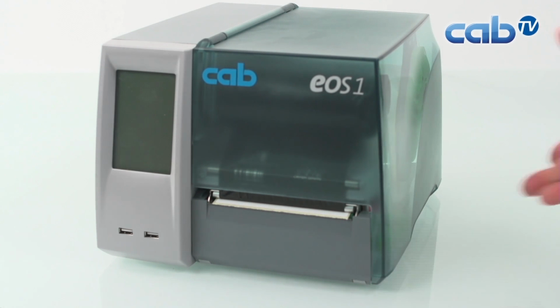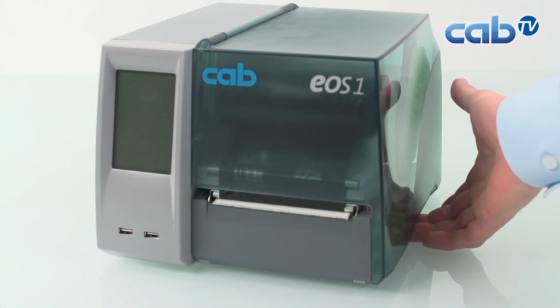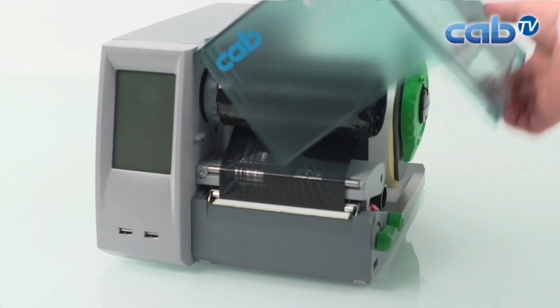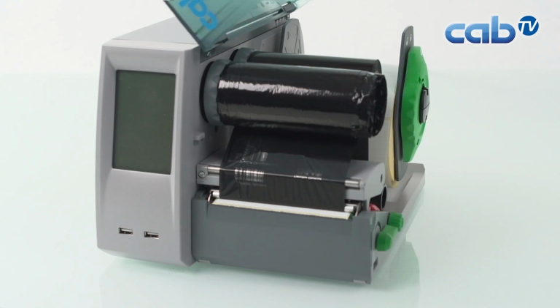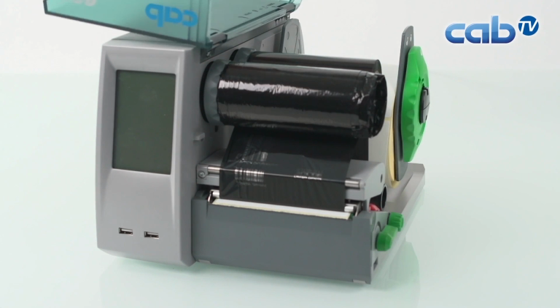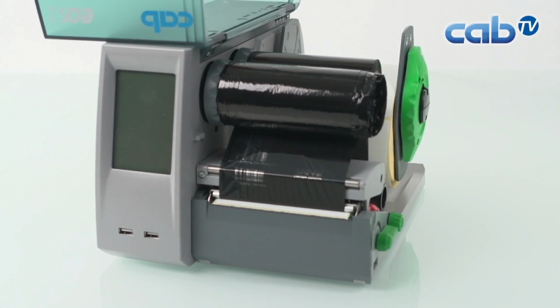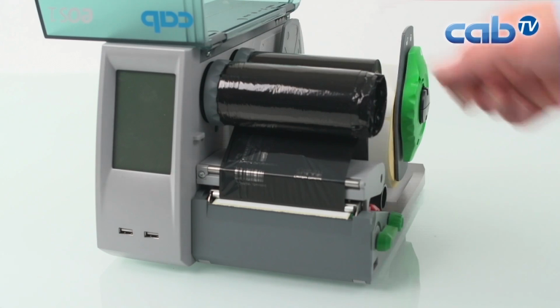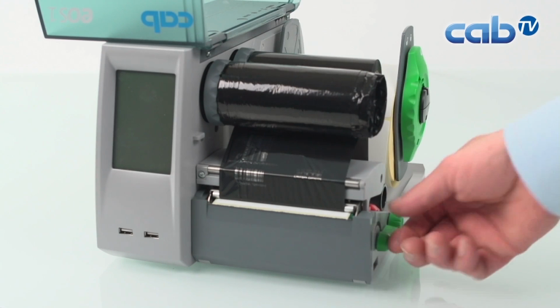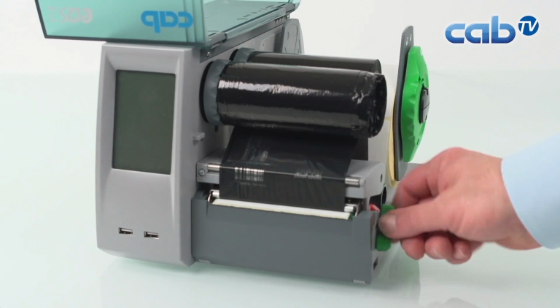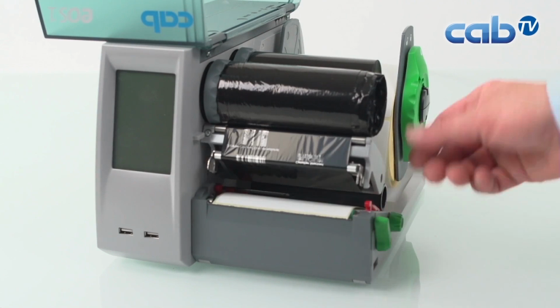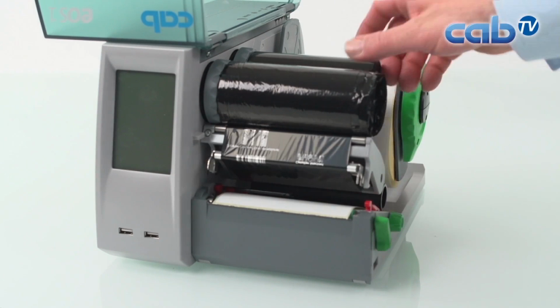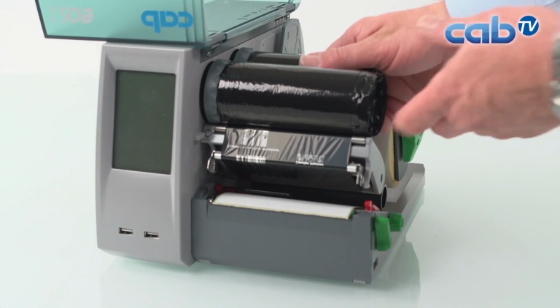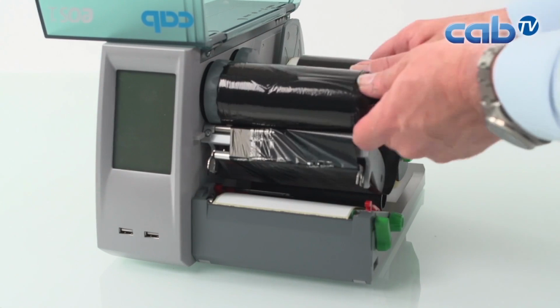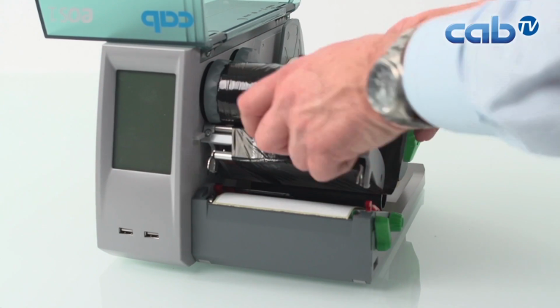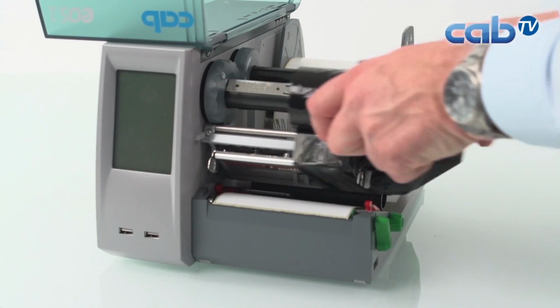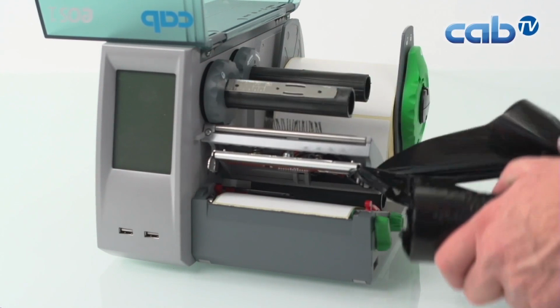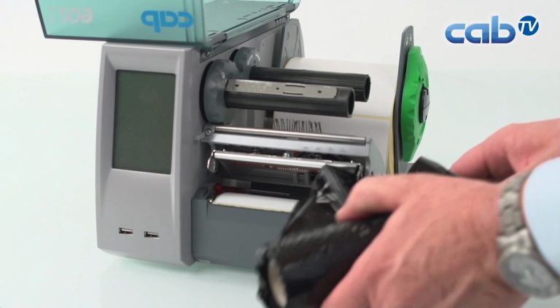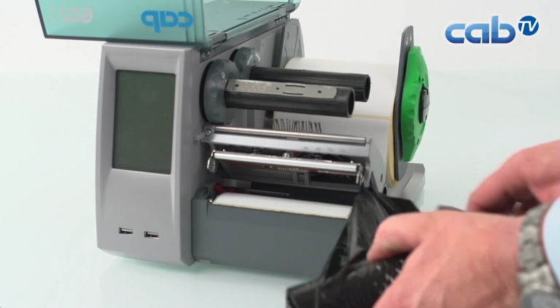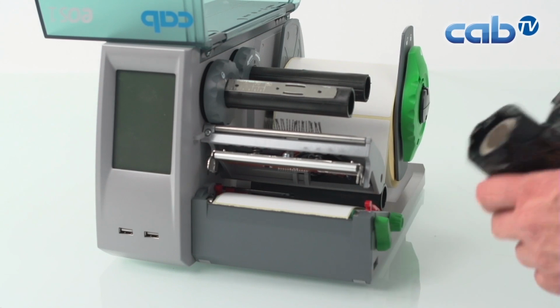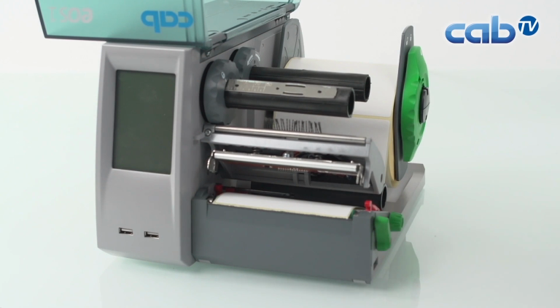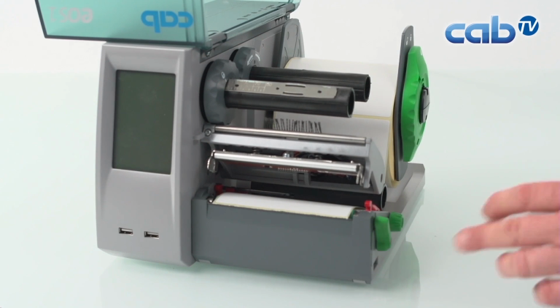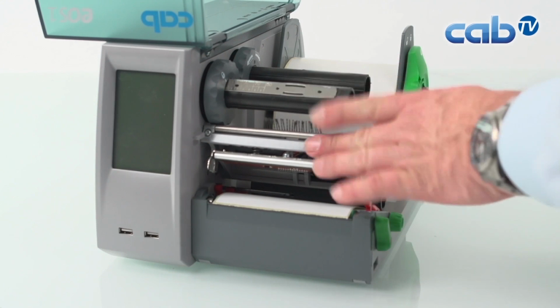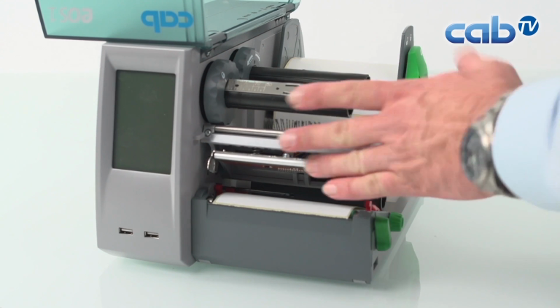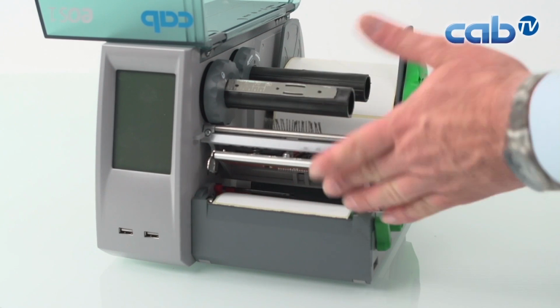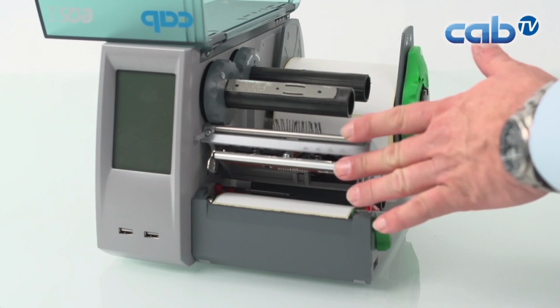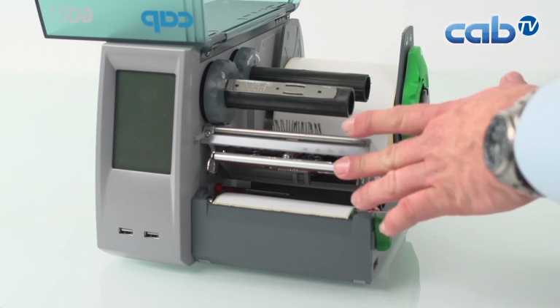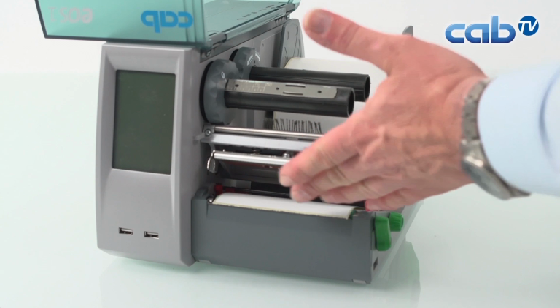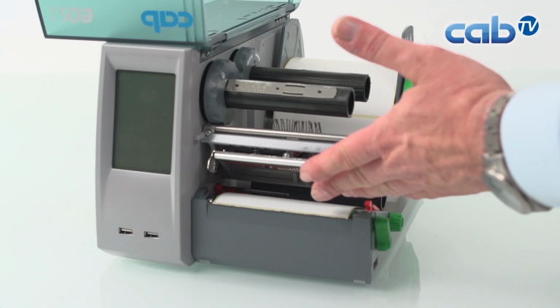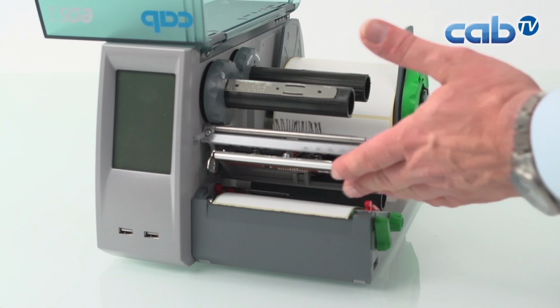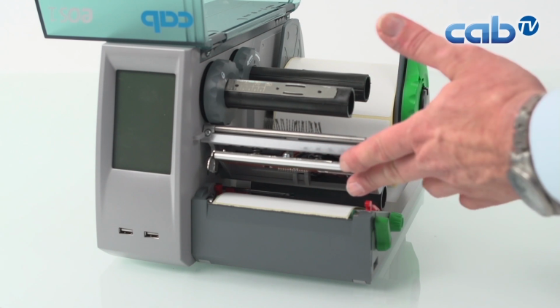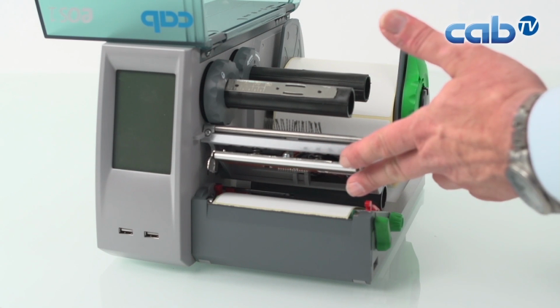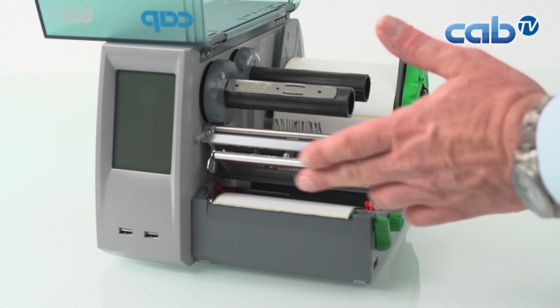When we open the printer, open the print head, remove the ribbon — and here we also have to avoid electrostatic influences.